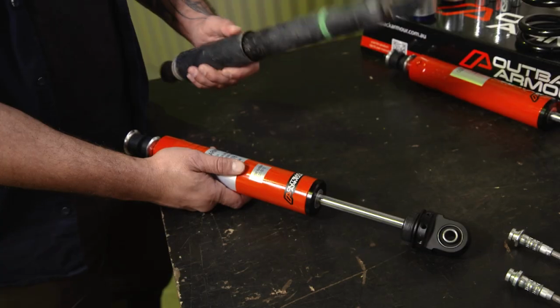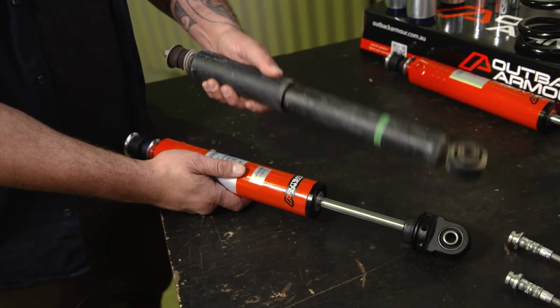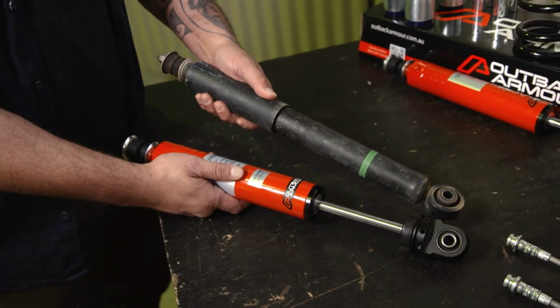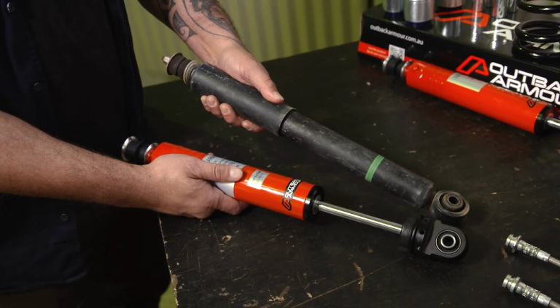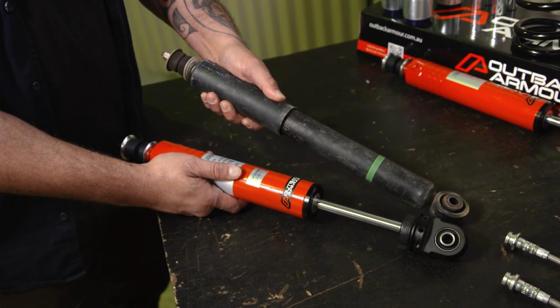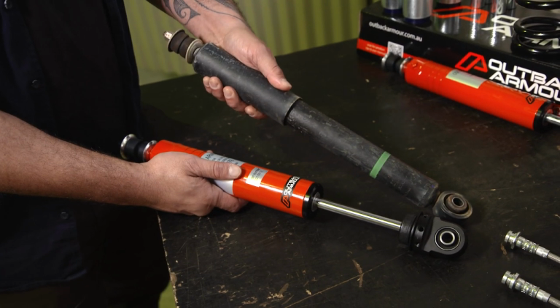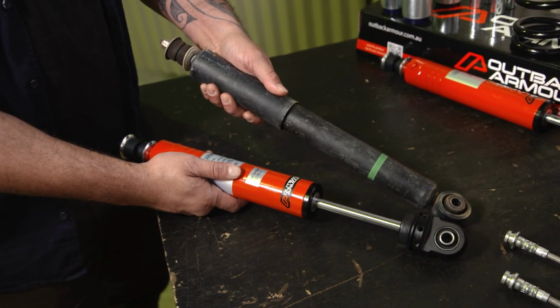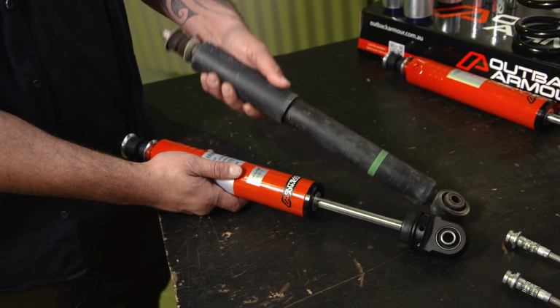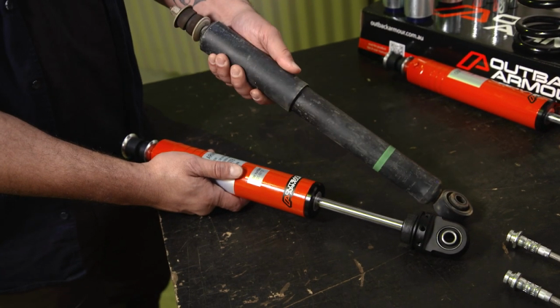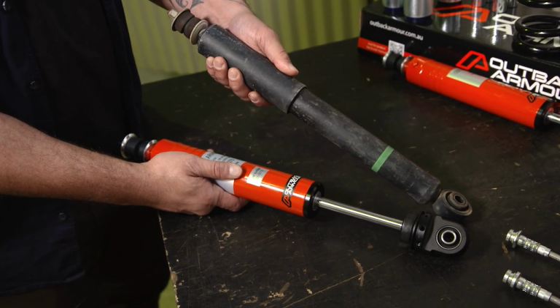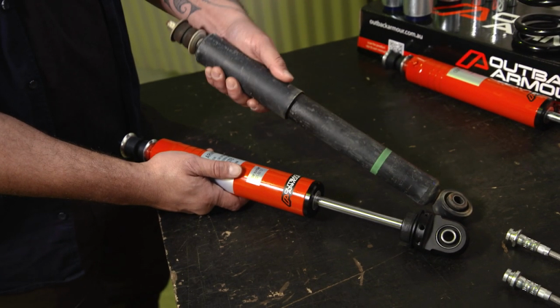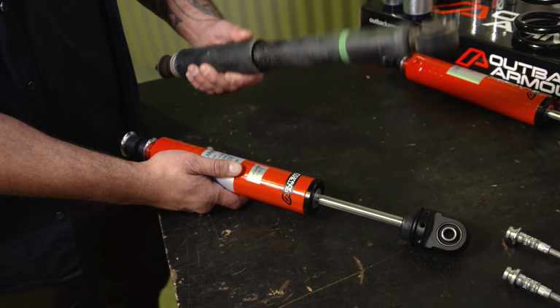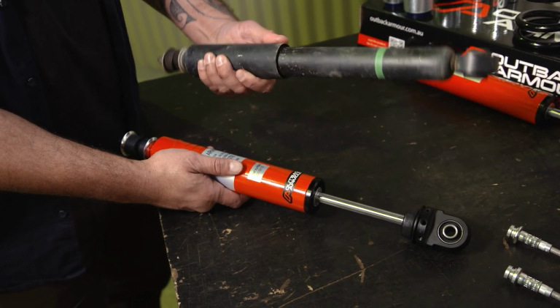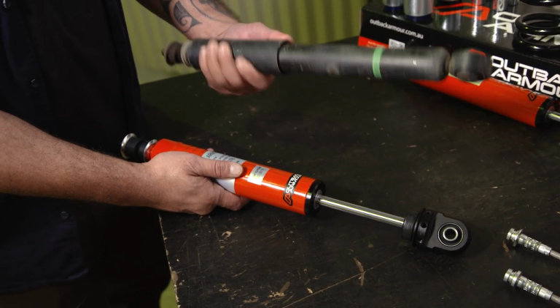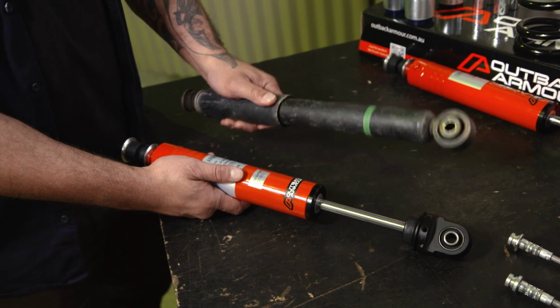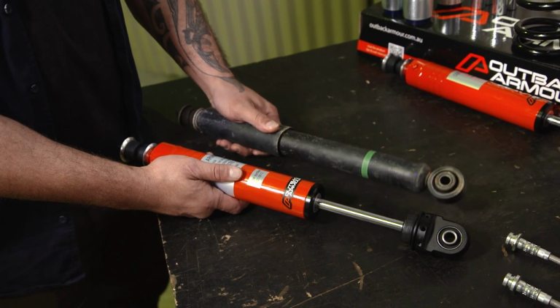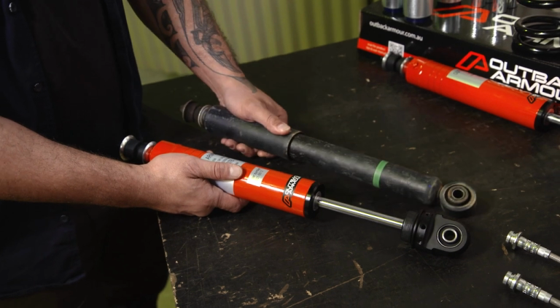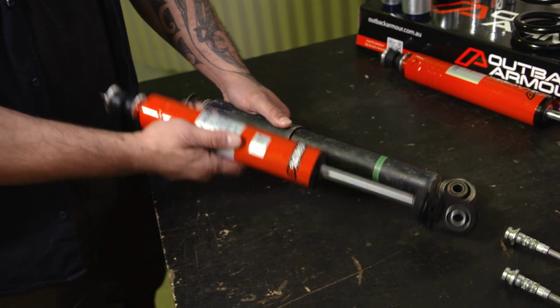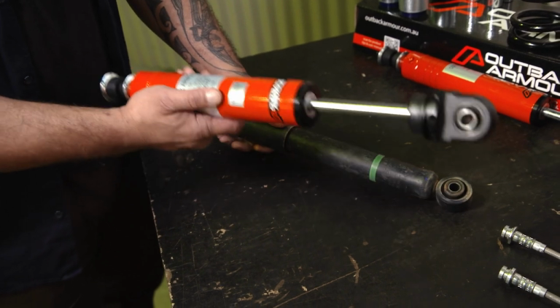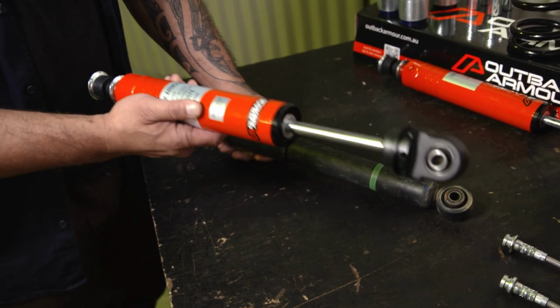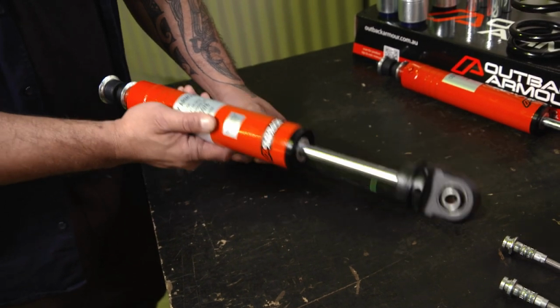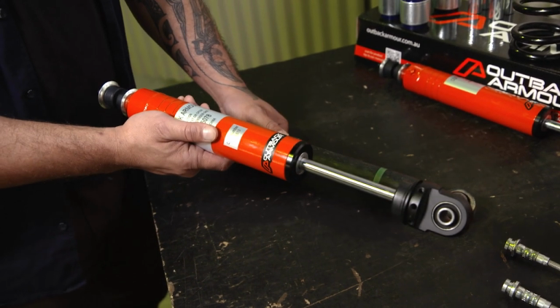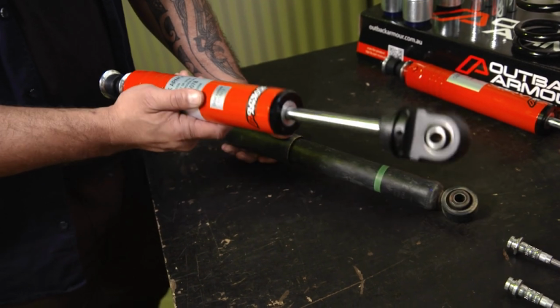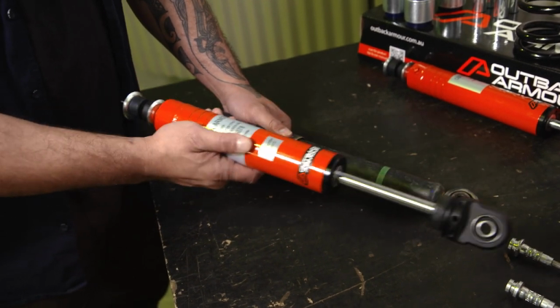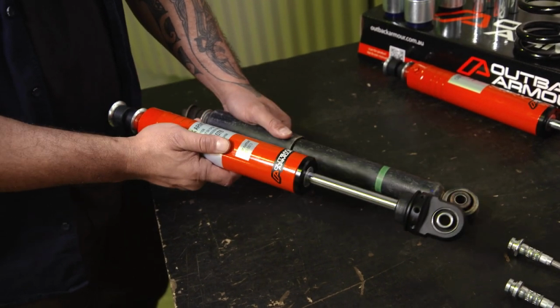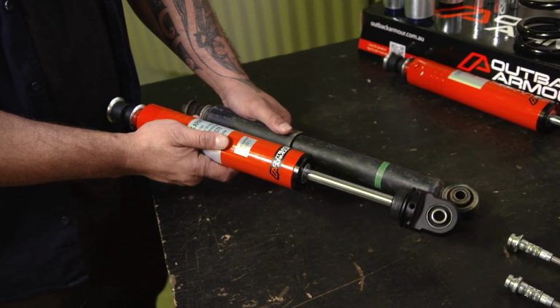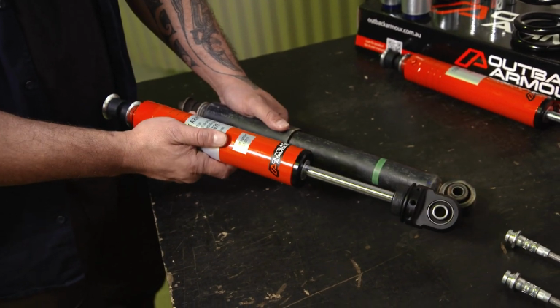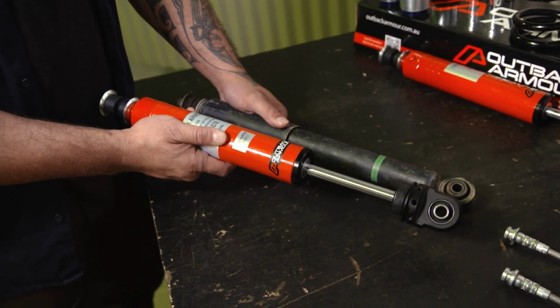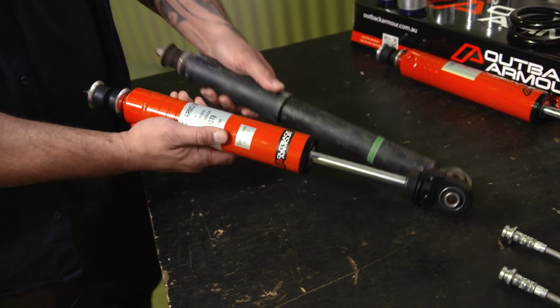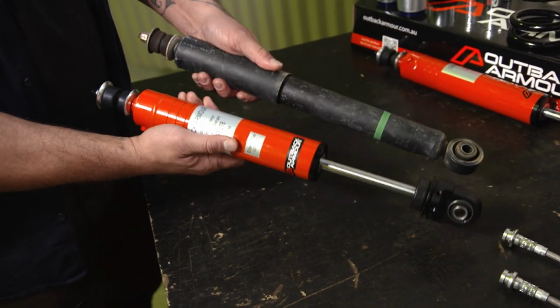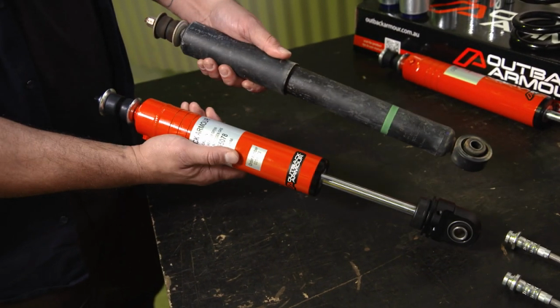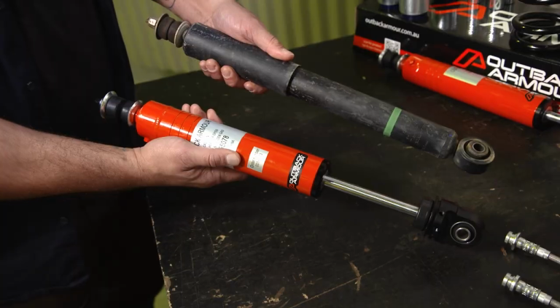Here we have the OE front shocks straight out of the Jimny — 38mm body — and the Outback Armour monotube at 50mm body. Massive difference.